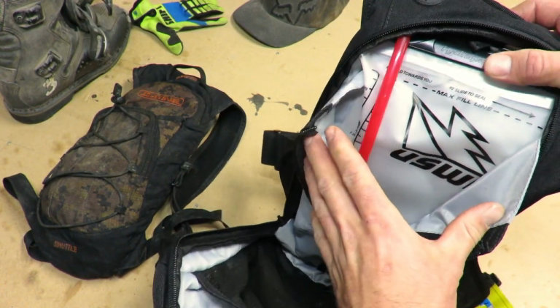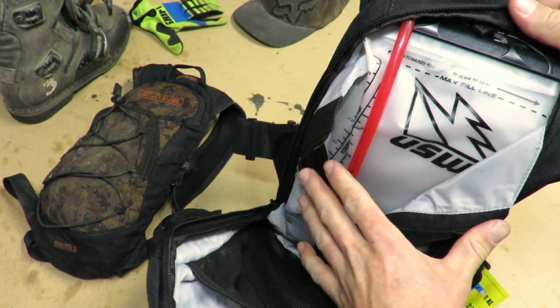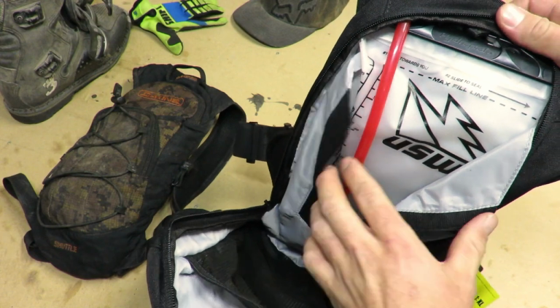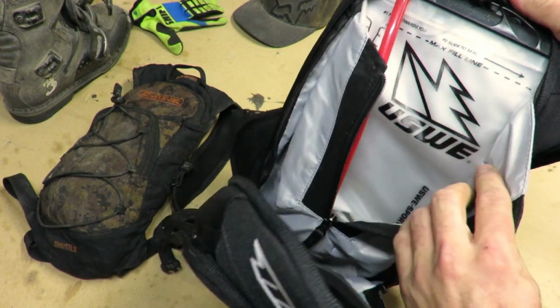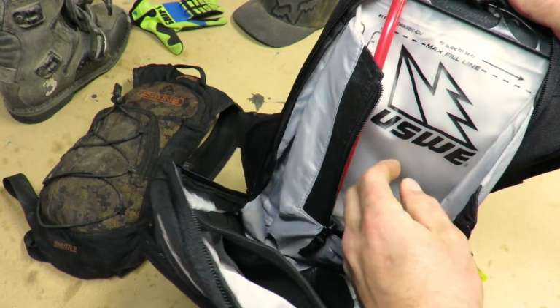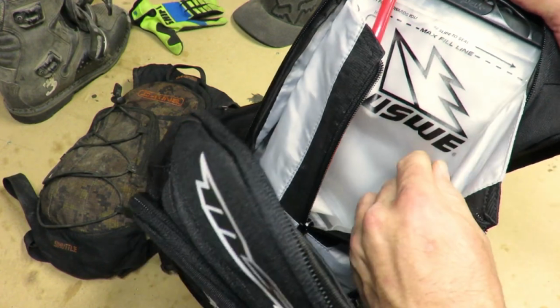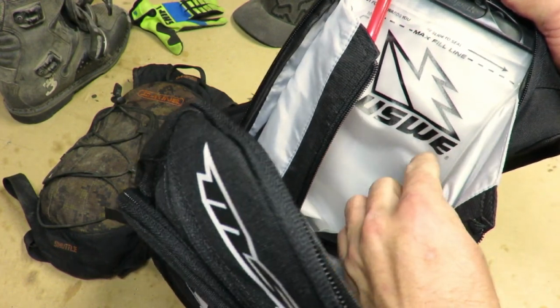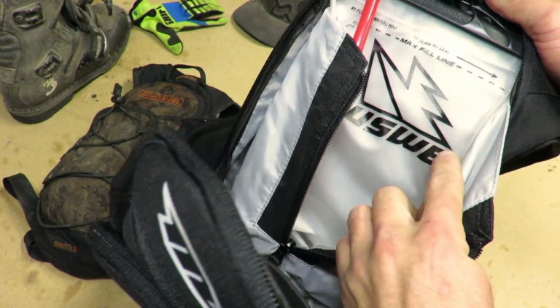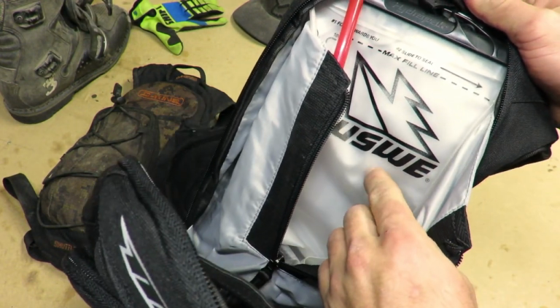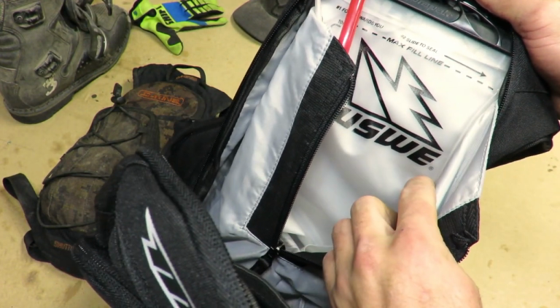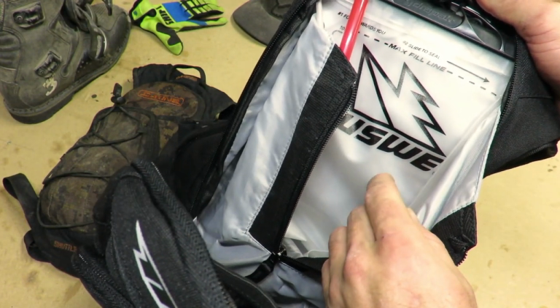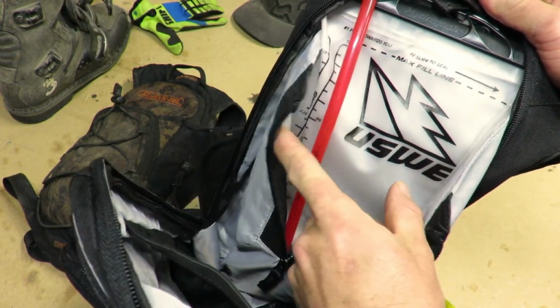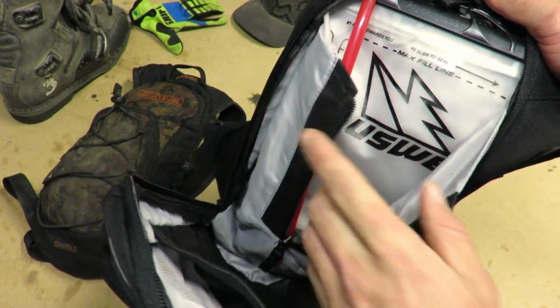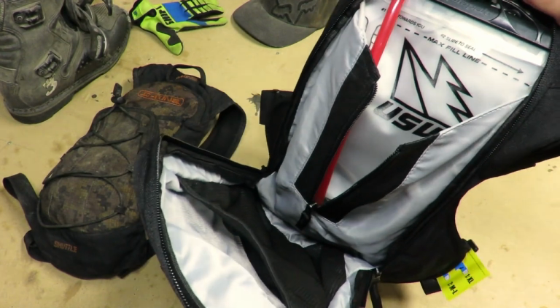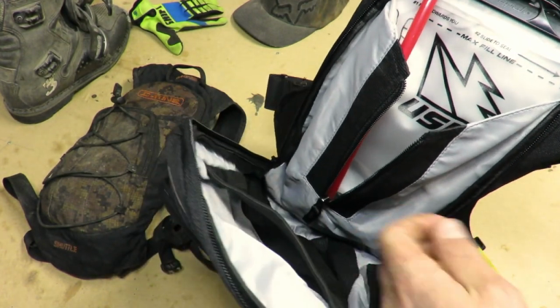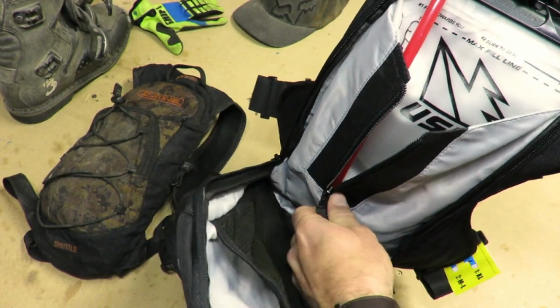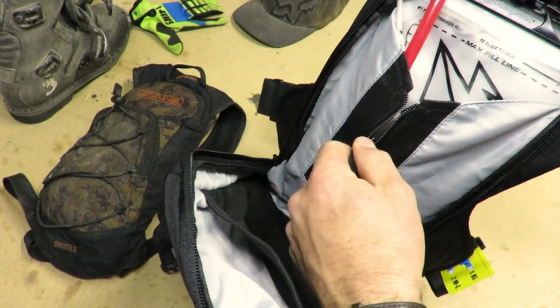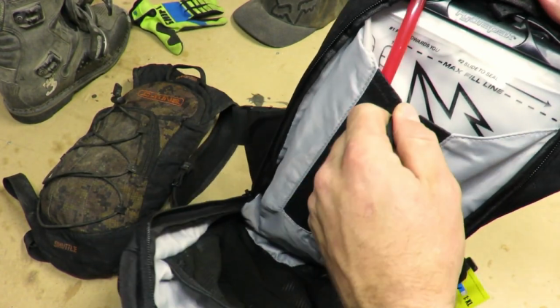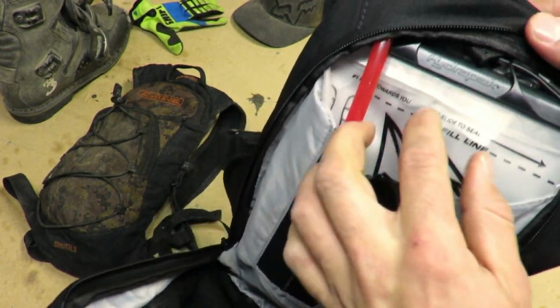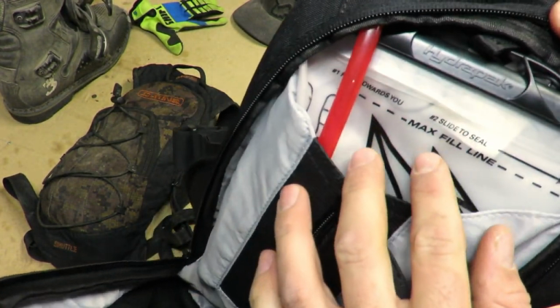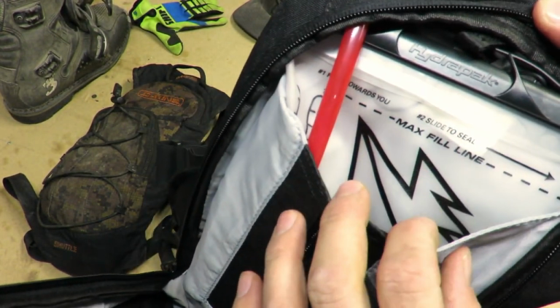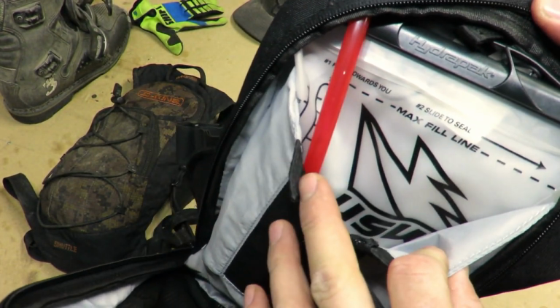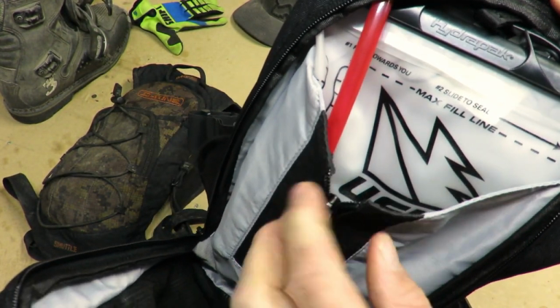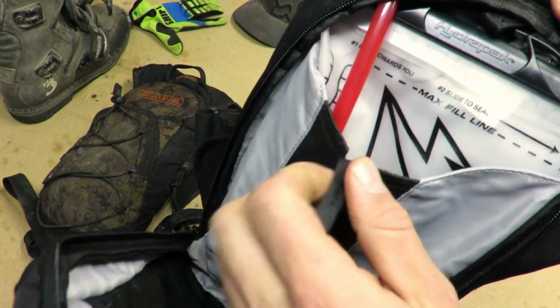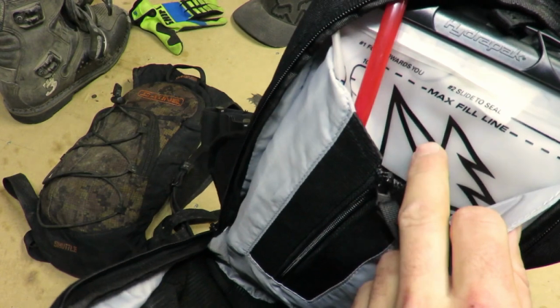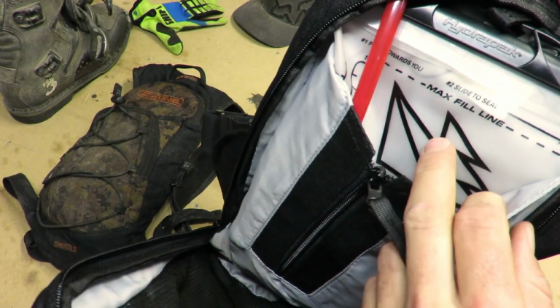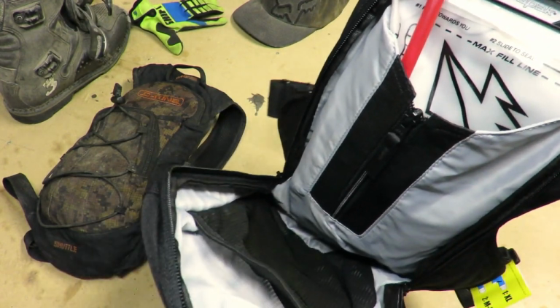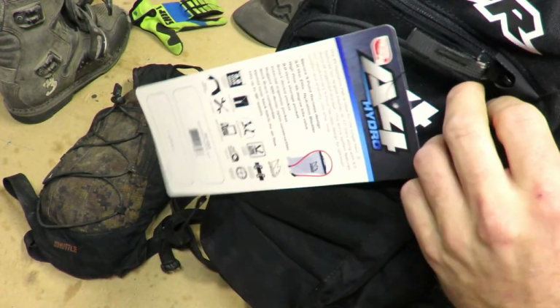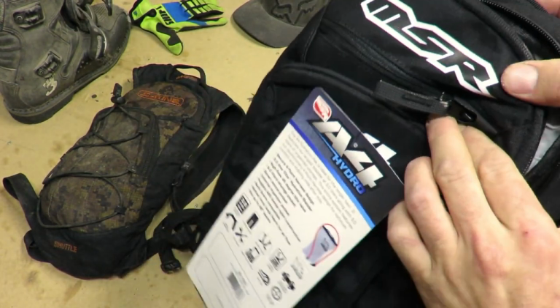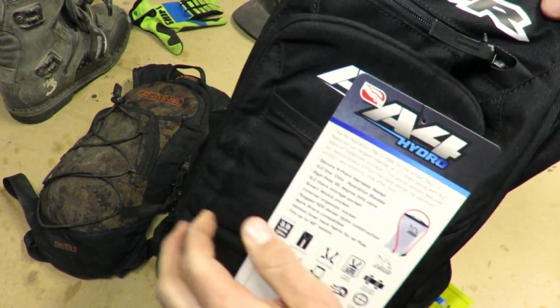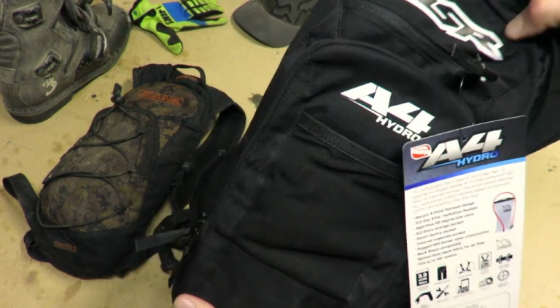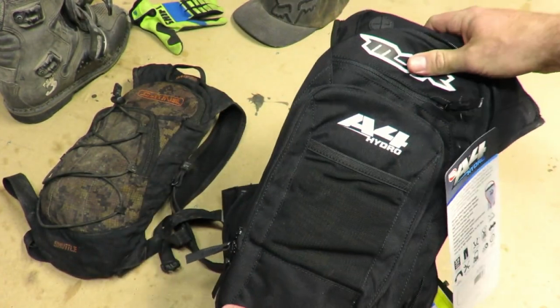It's actually labeled USWE. This pack resembles the USWE F4 pack that I've been eyeing up for a while, and then I found this MSR edition on fort9.ca — awesome website, especially if you're in Canada.